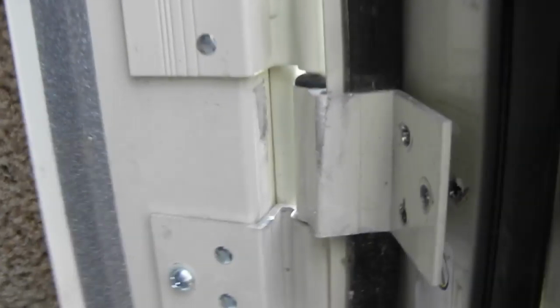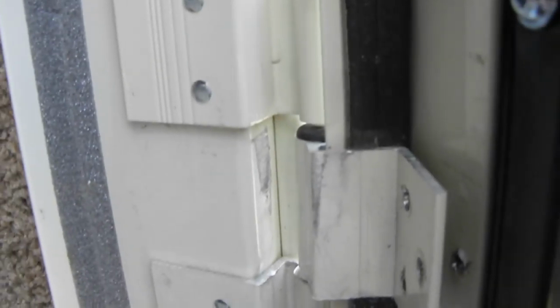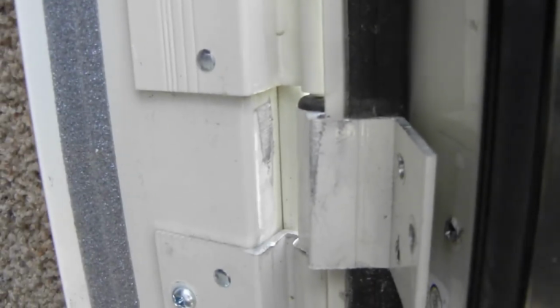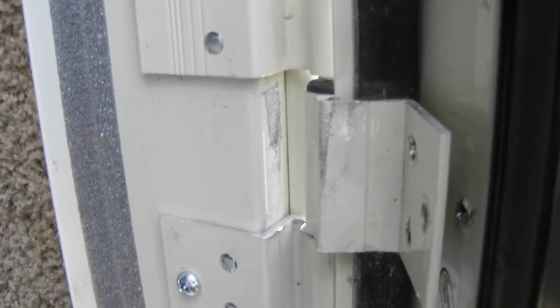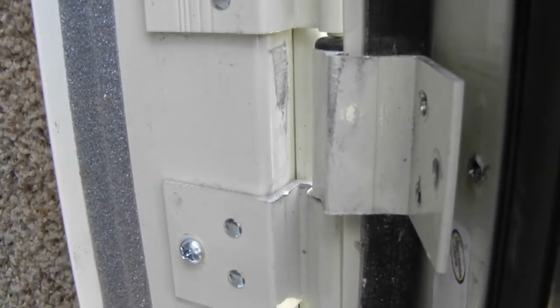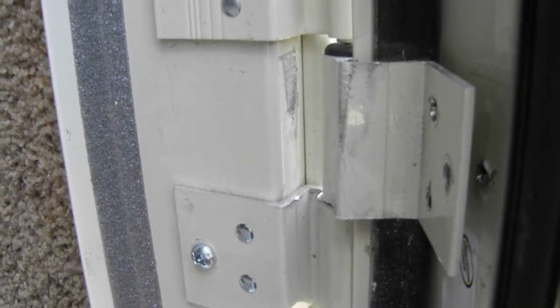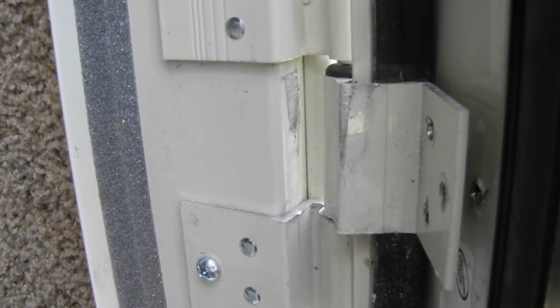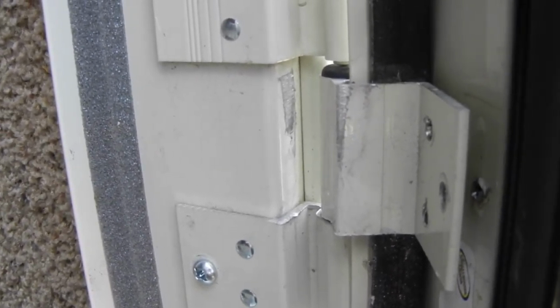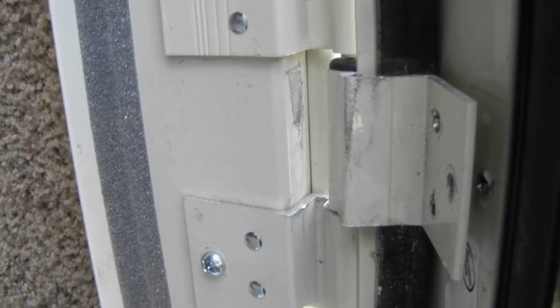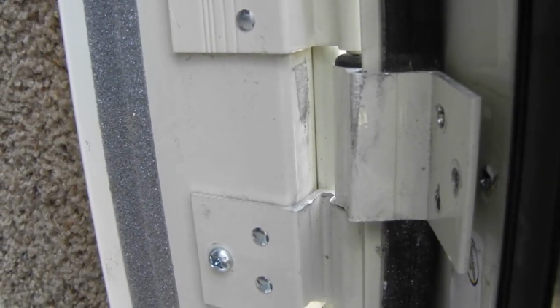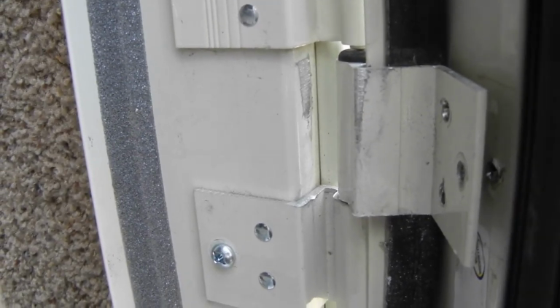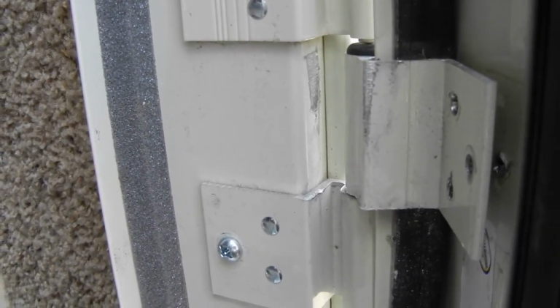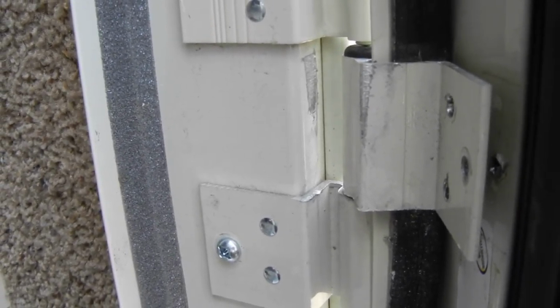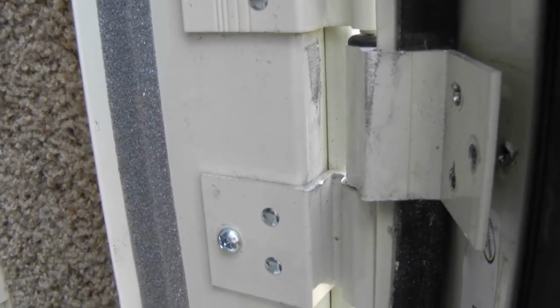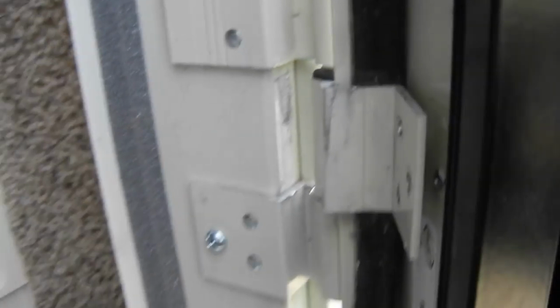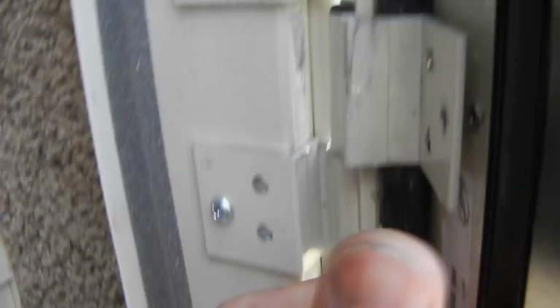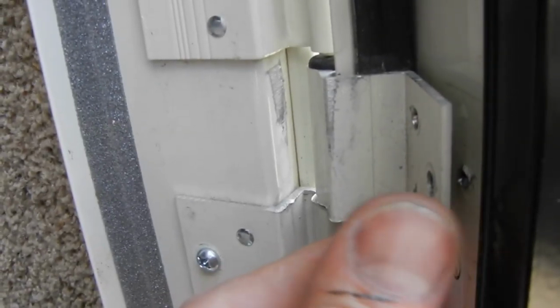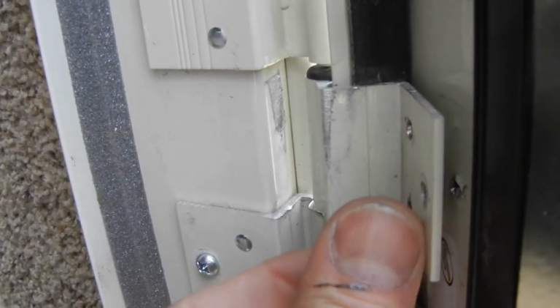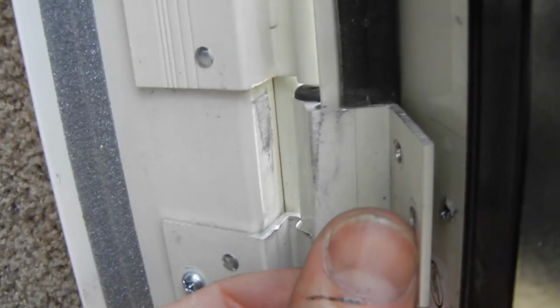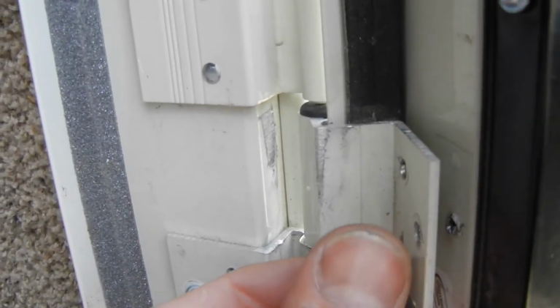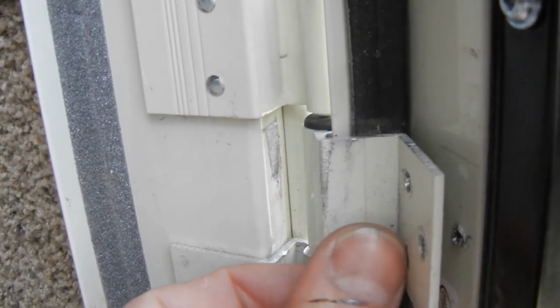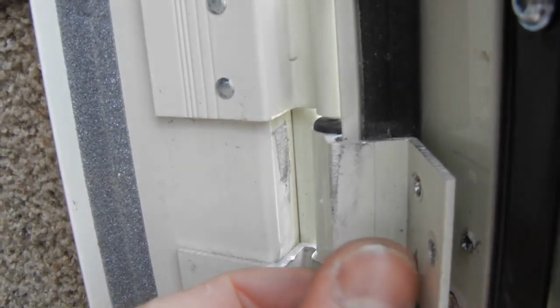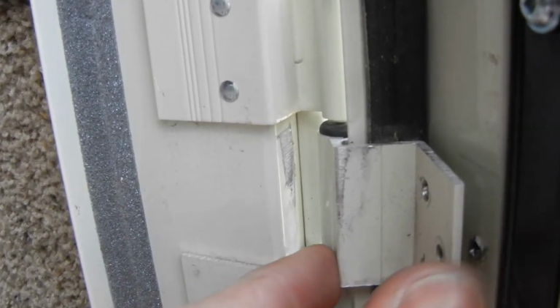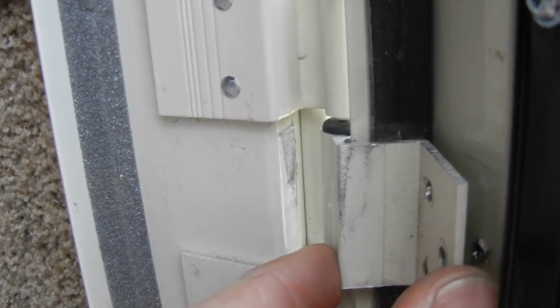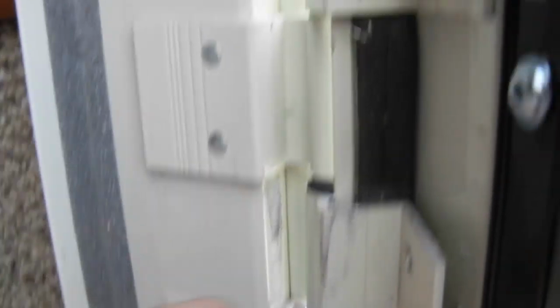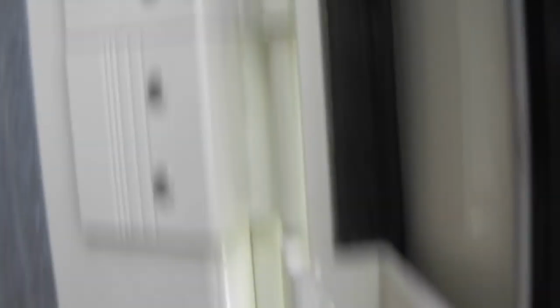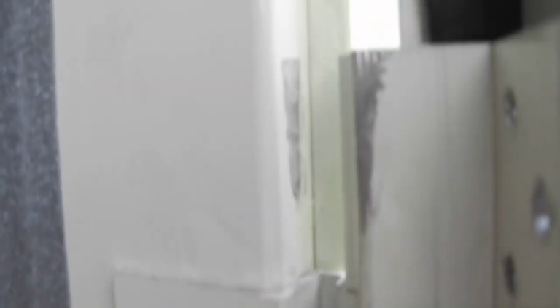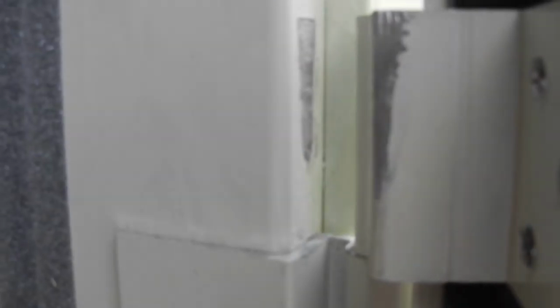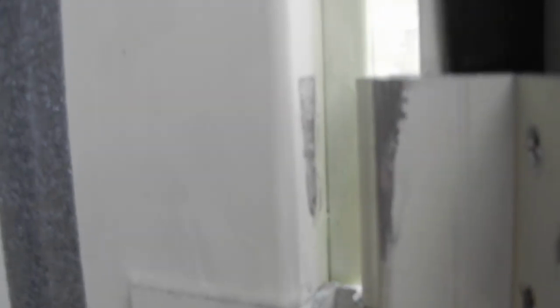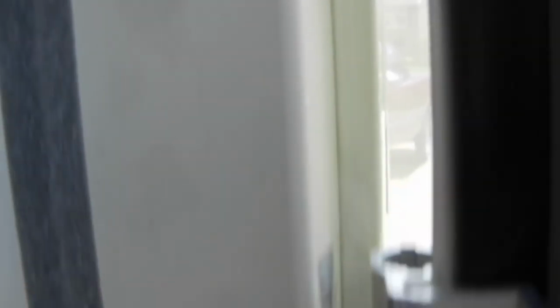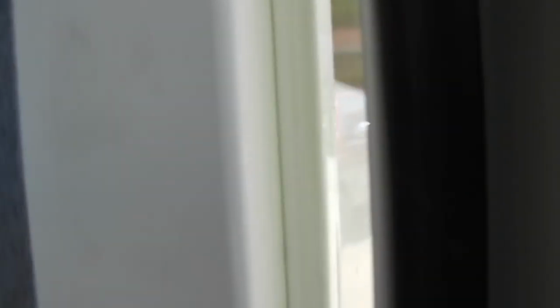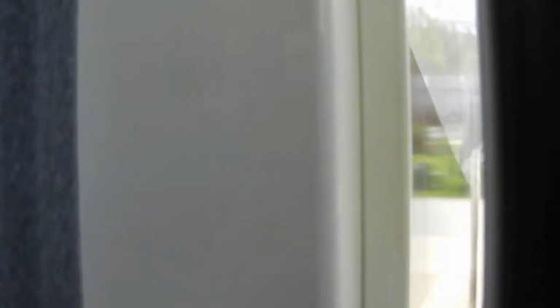Hey Colin, this is Mike about the RV door hinges rubbing on the tops all the way up the door.